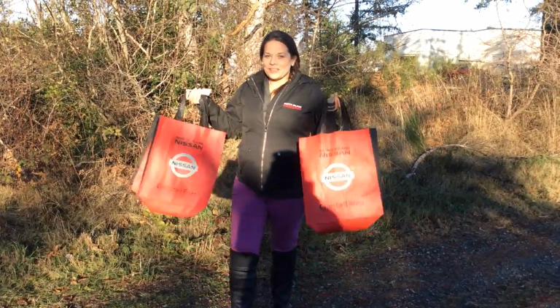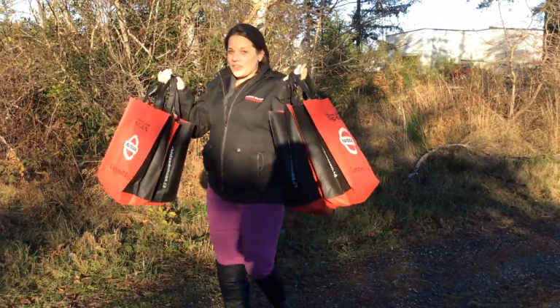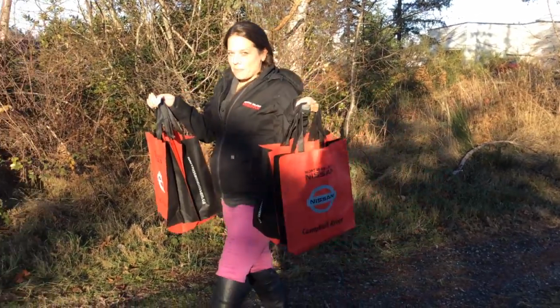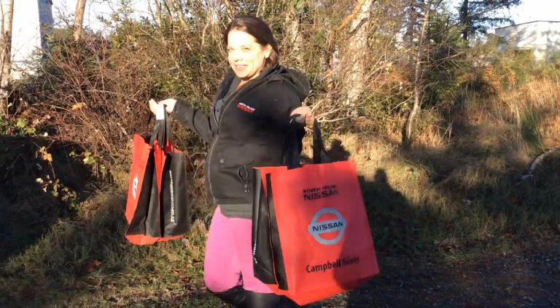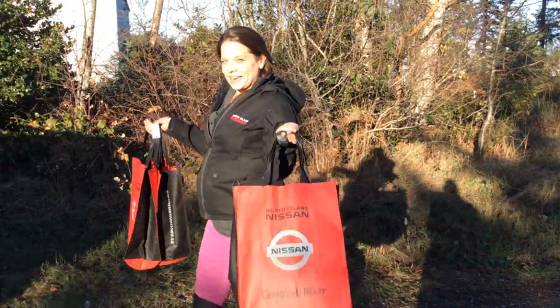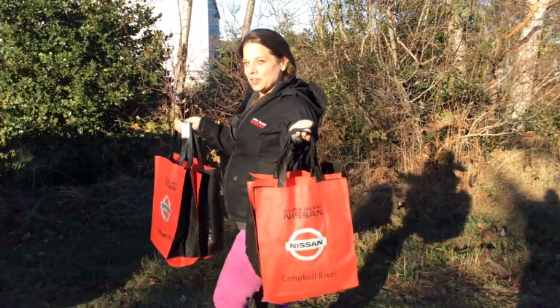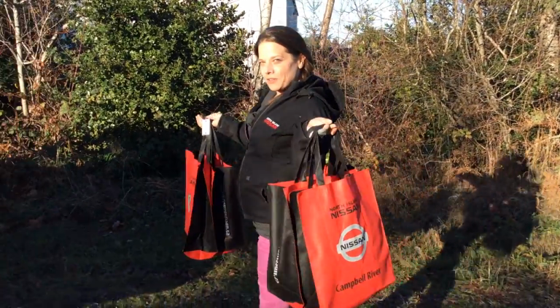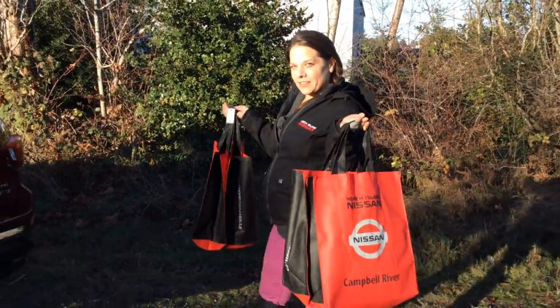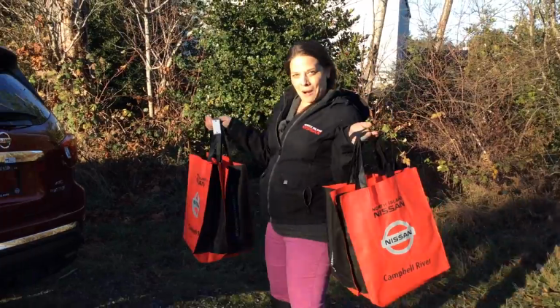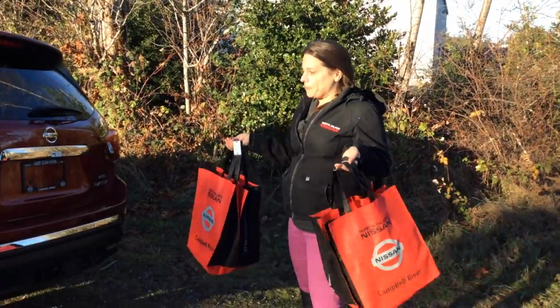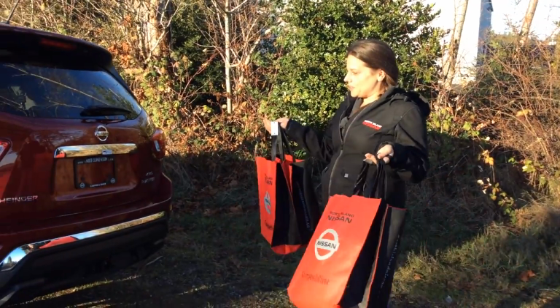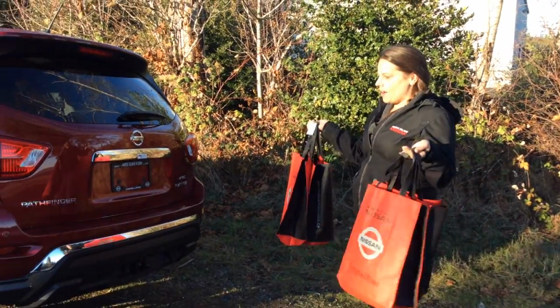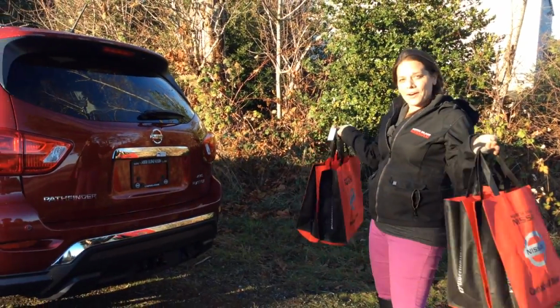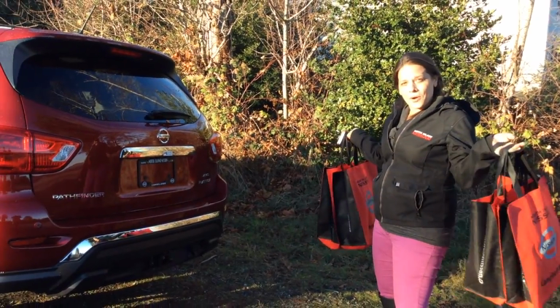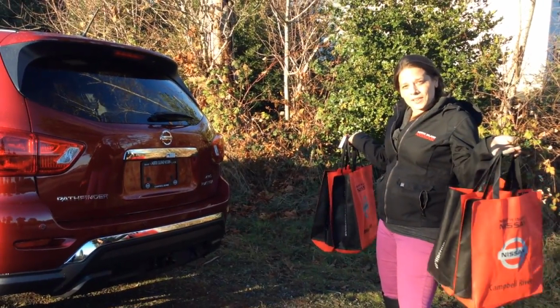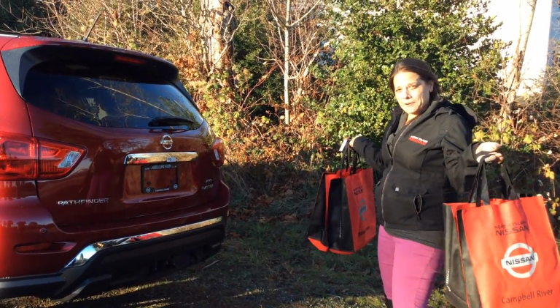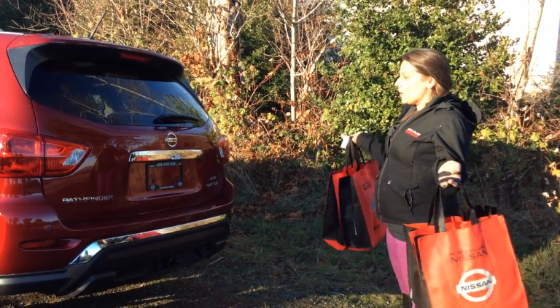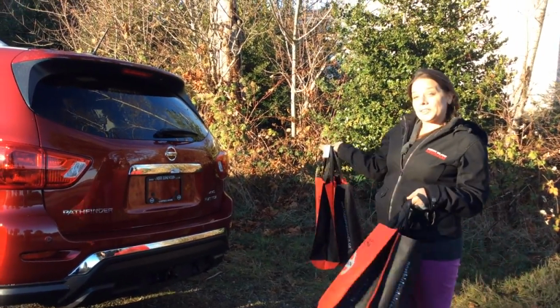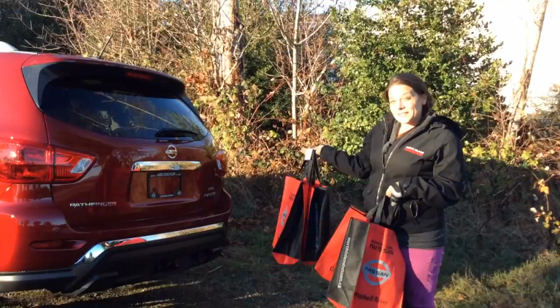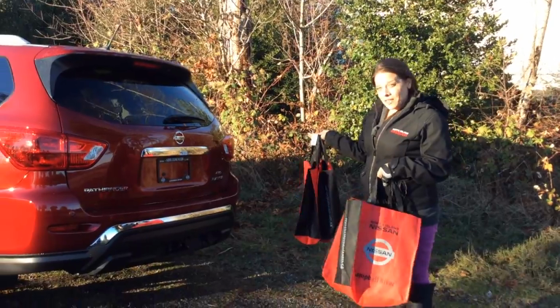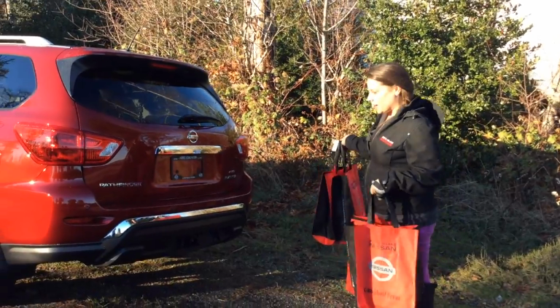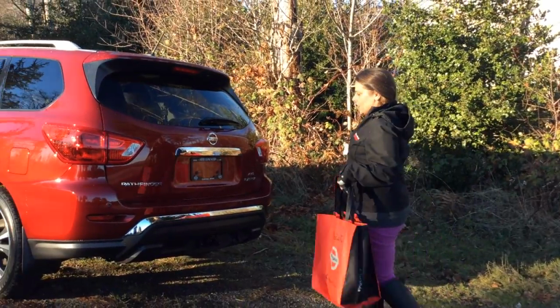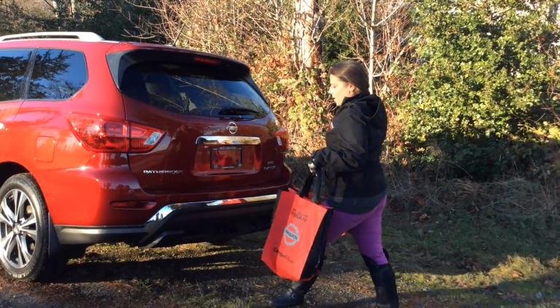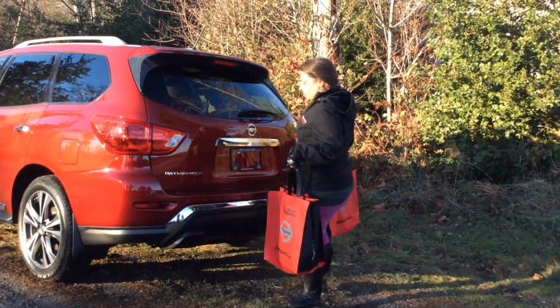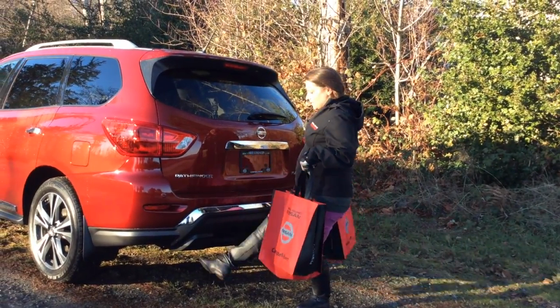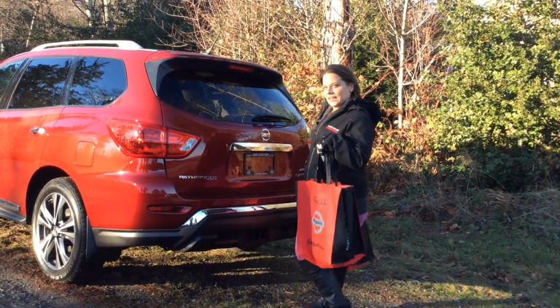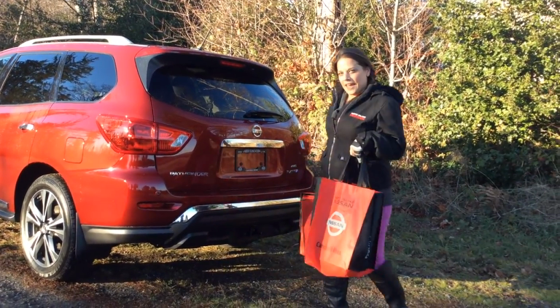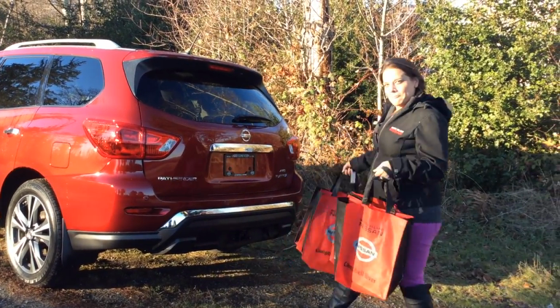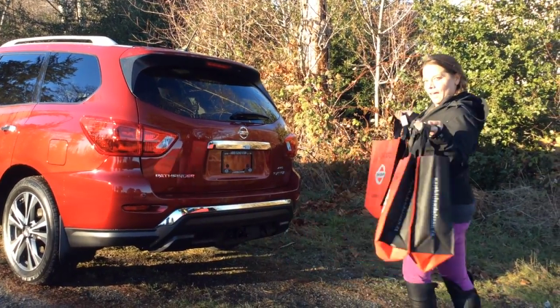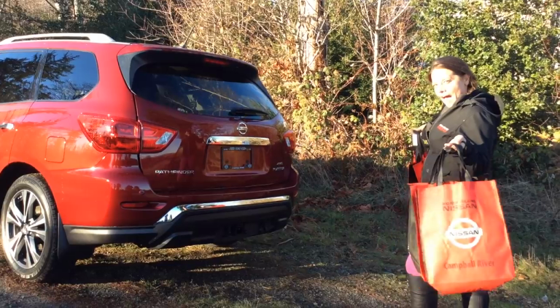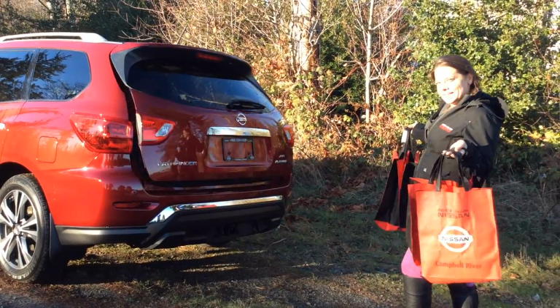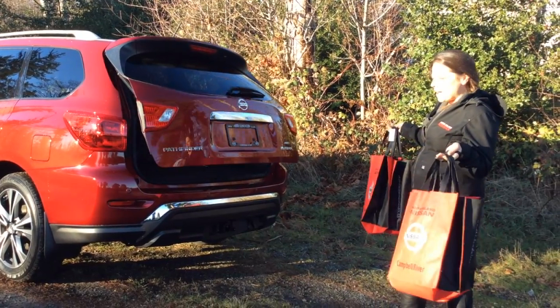This shopping season, many of you have had this problem: you get to your car with your hands full — how are you going to open your liftgate? Well, with the new Nissan Pathfinder we've got our motion-activated liftgate. Easy as pie.